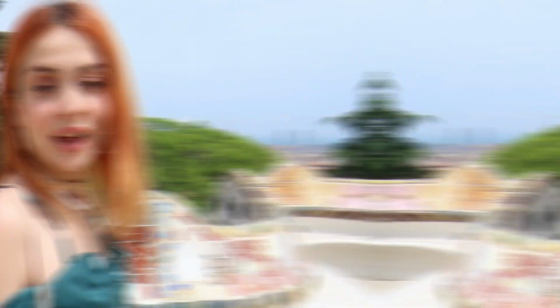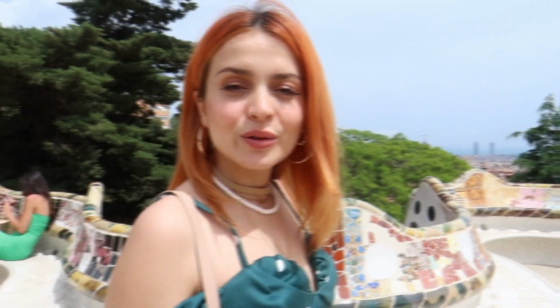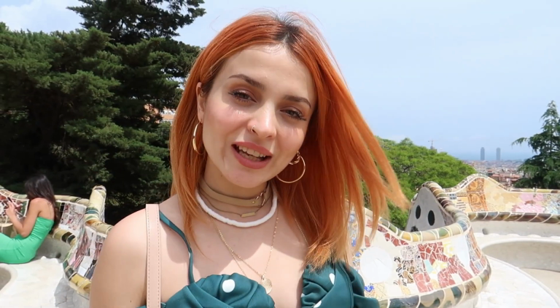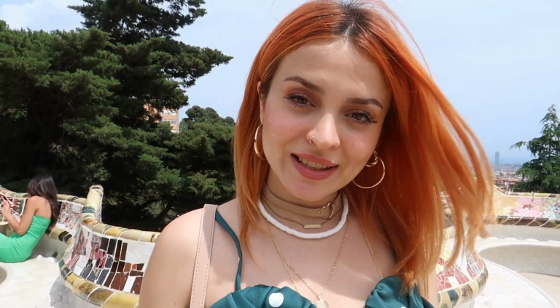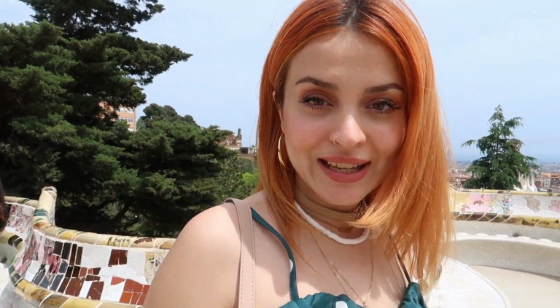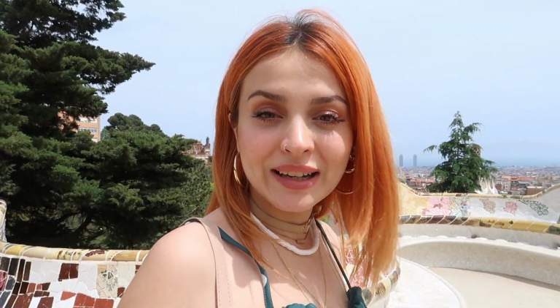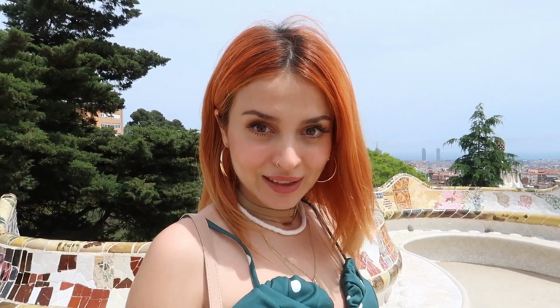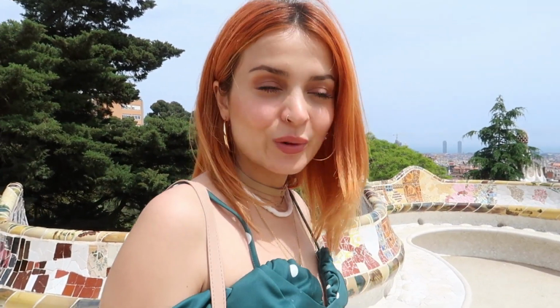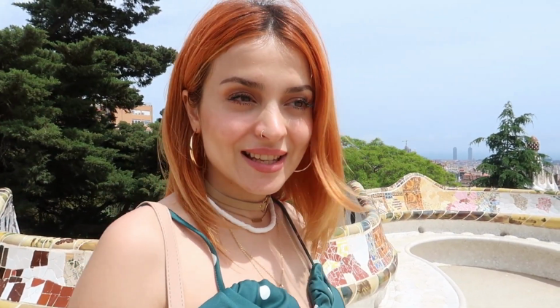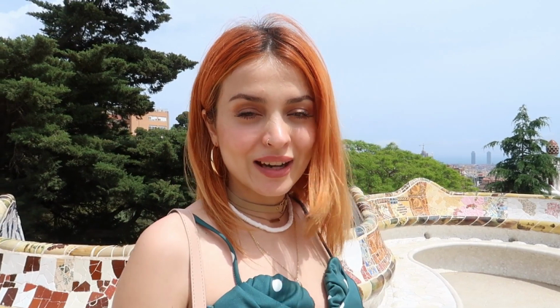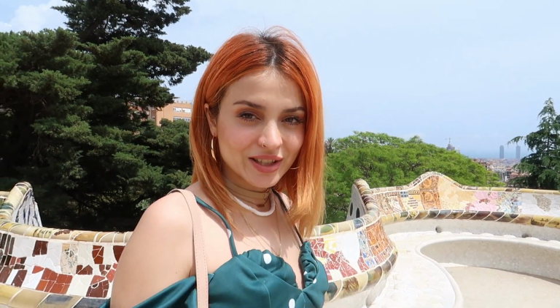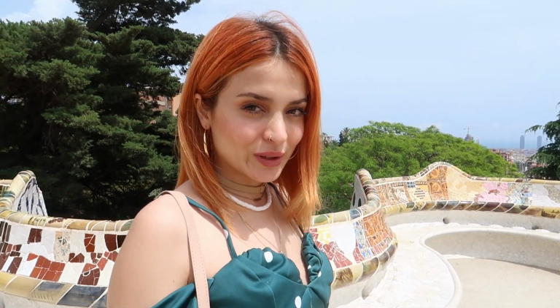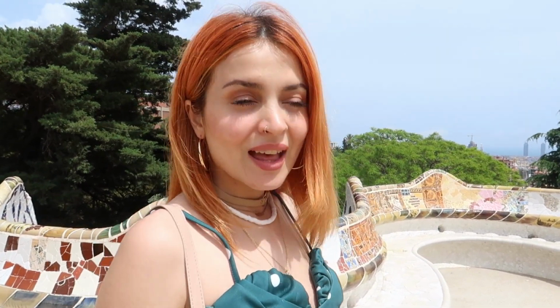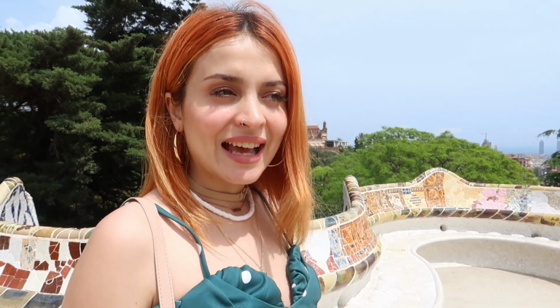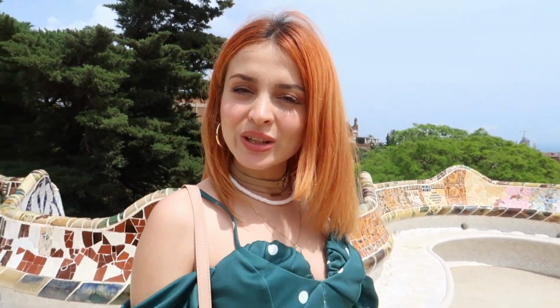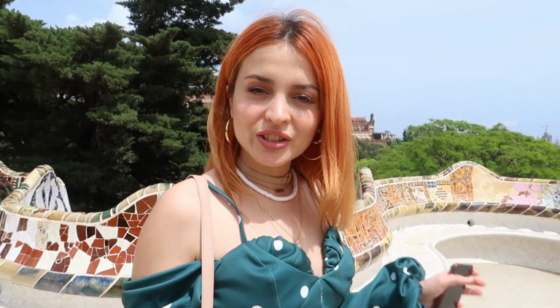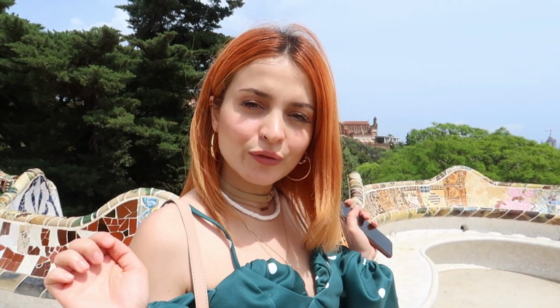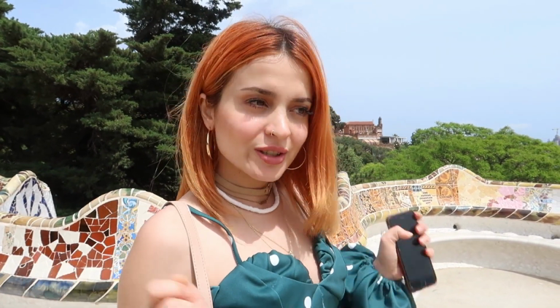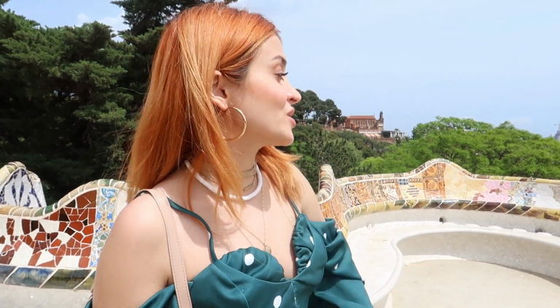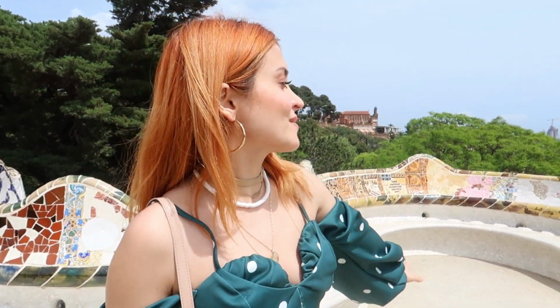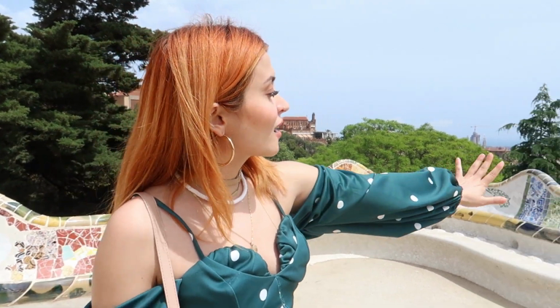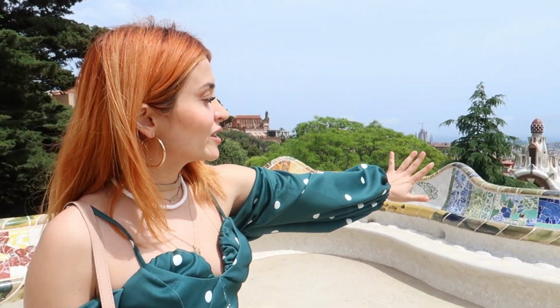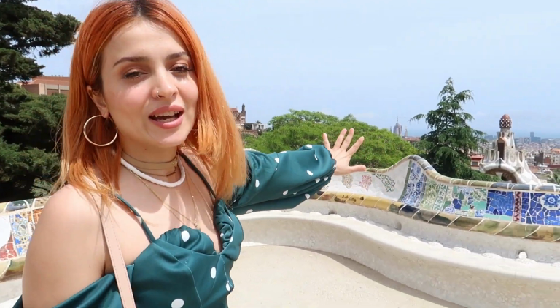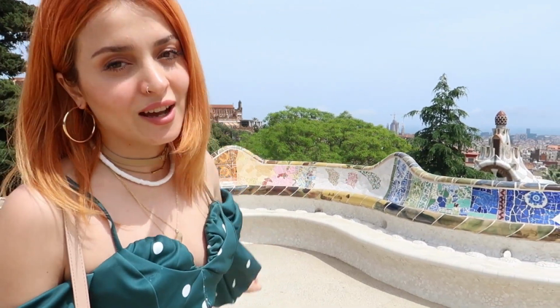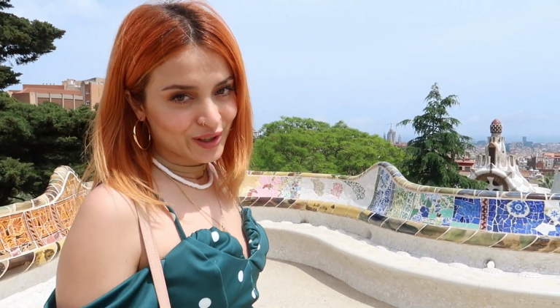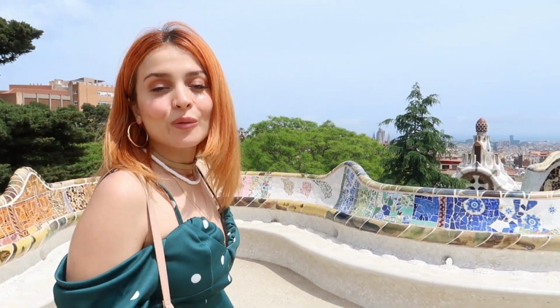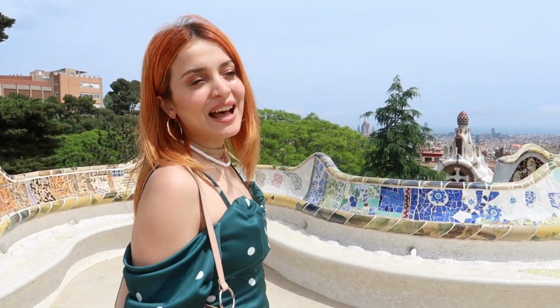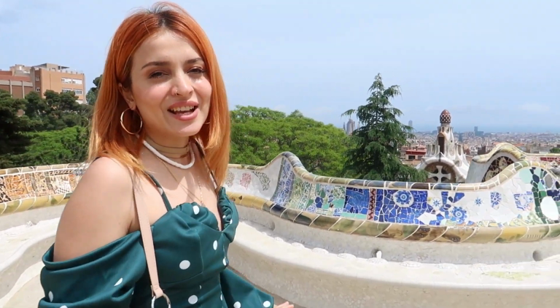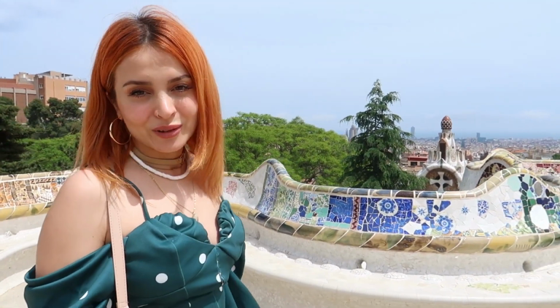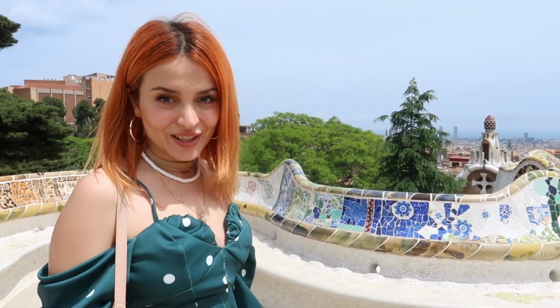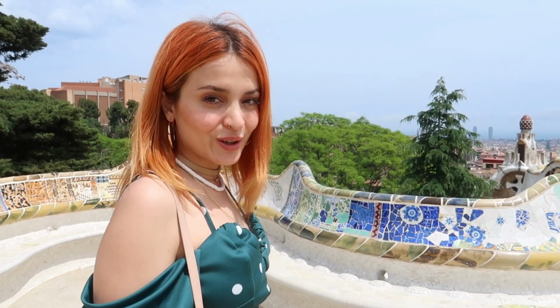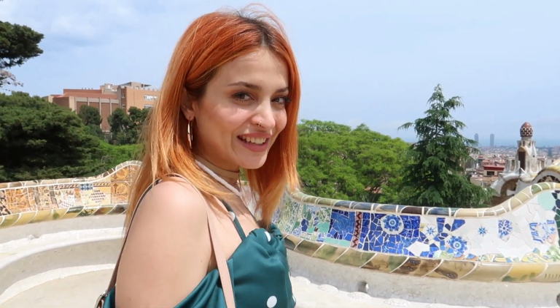Our next destination is Park Güell, which is designed by the architect Gaudí and has unique architectural features such as colored mosaic tile works, which will add incredible colors to your photos.